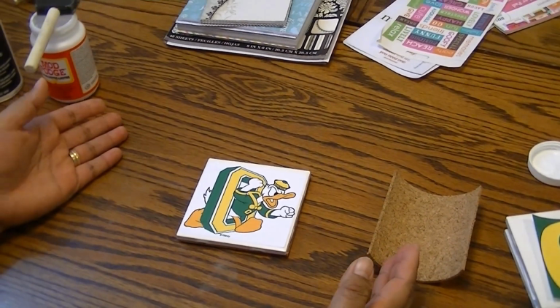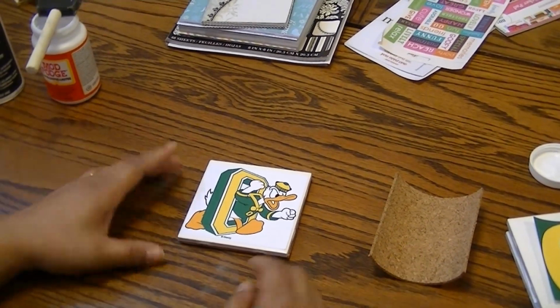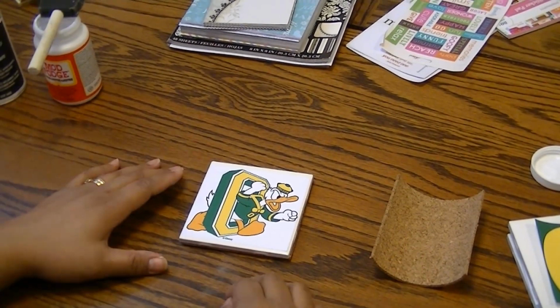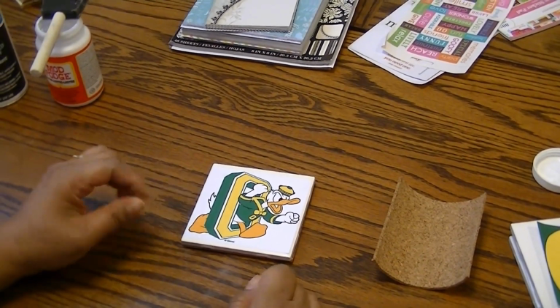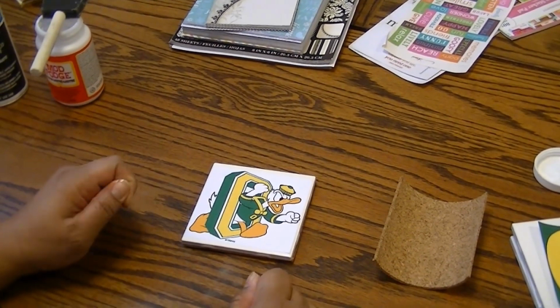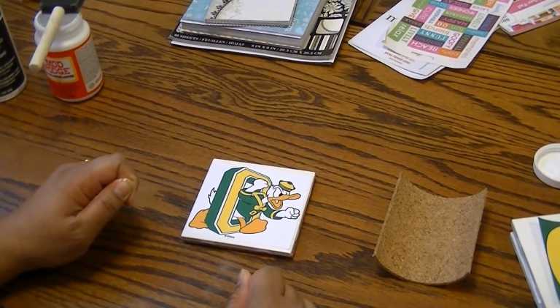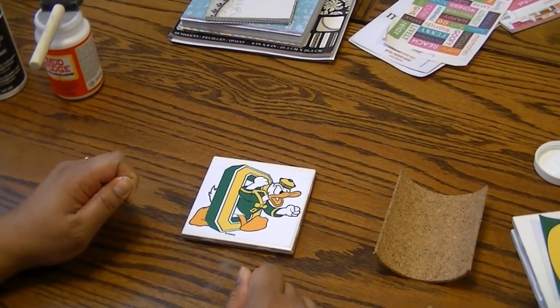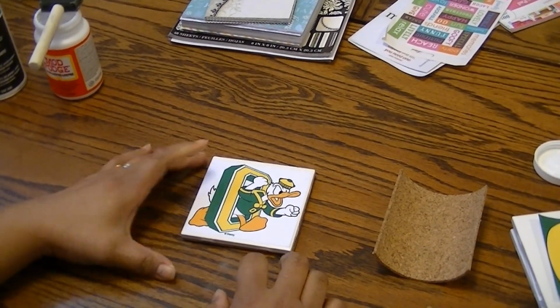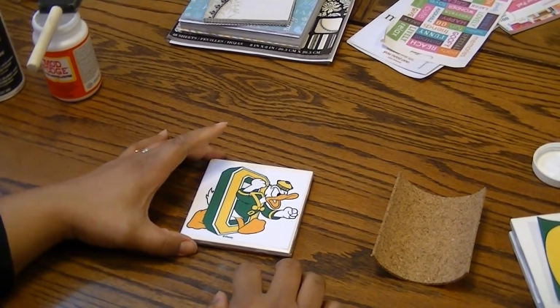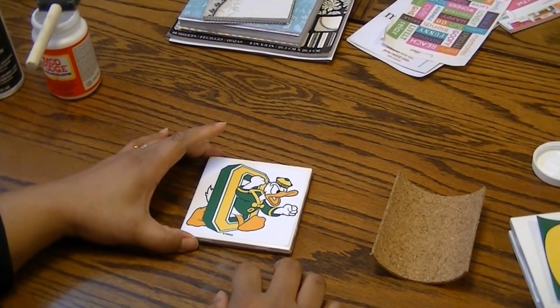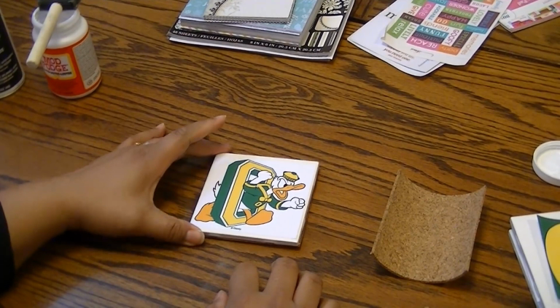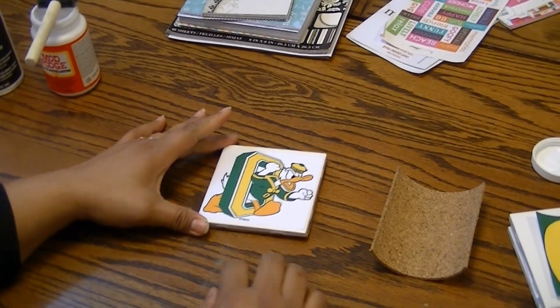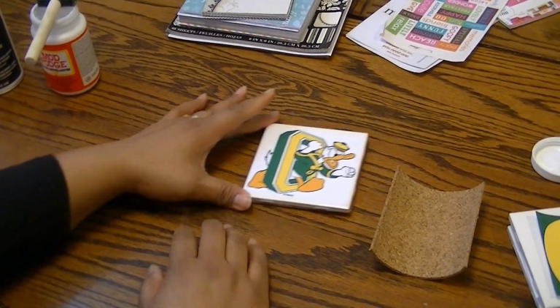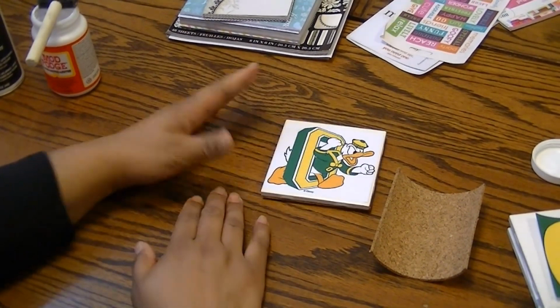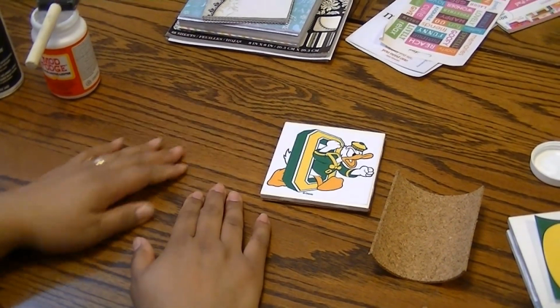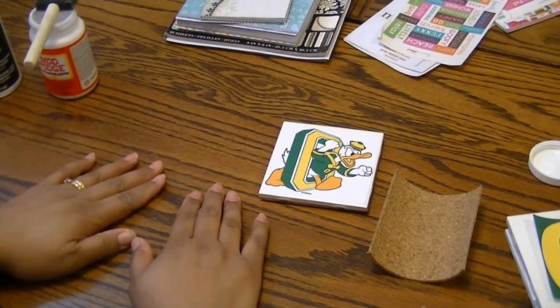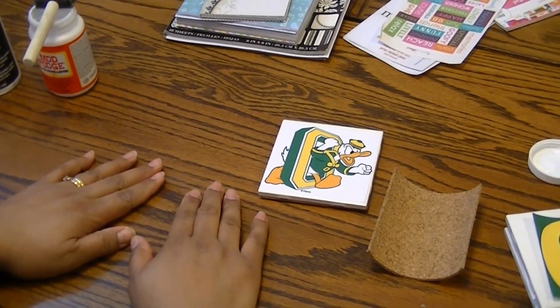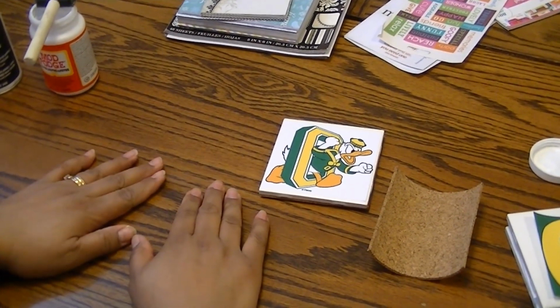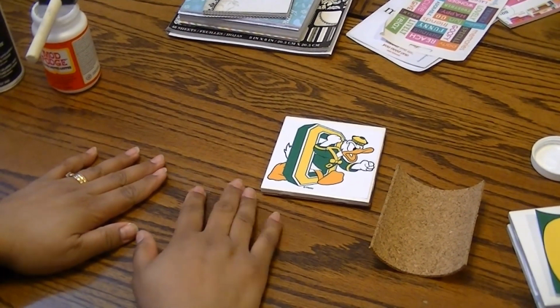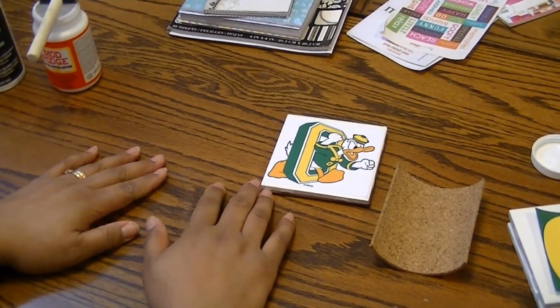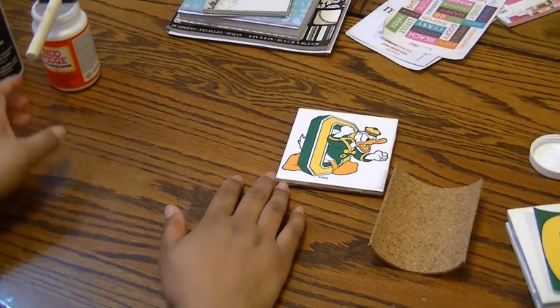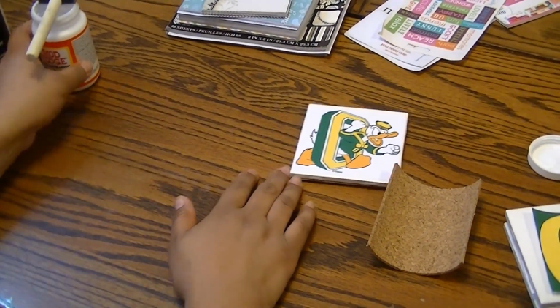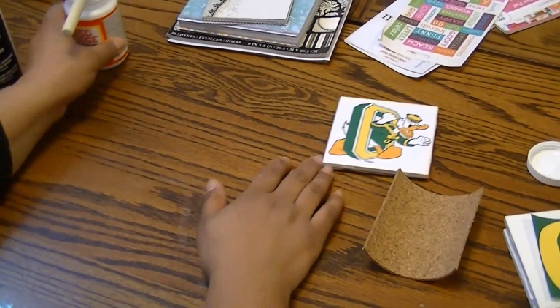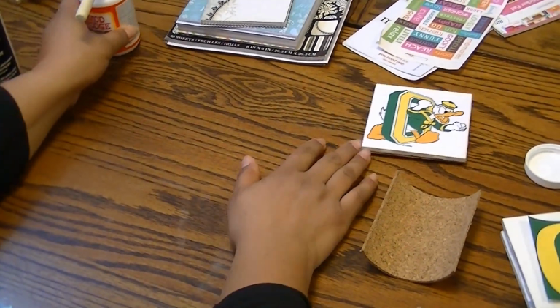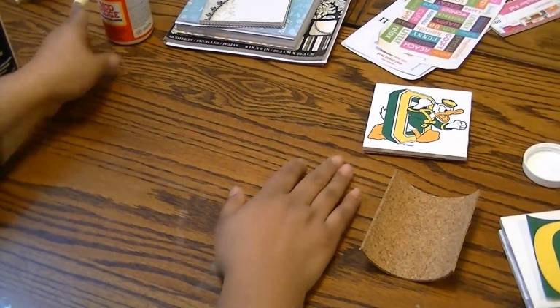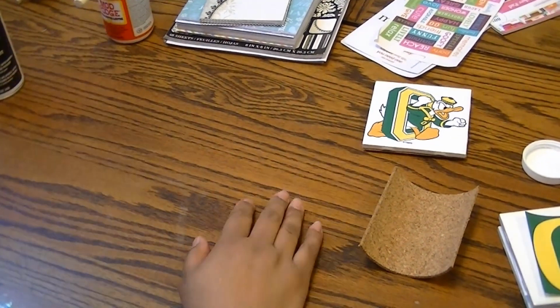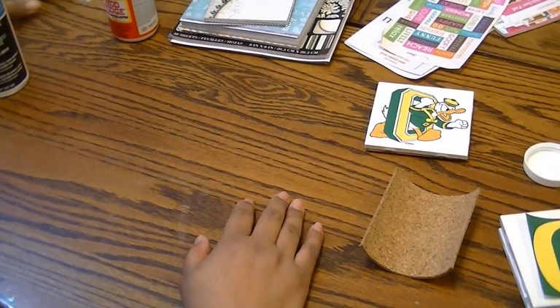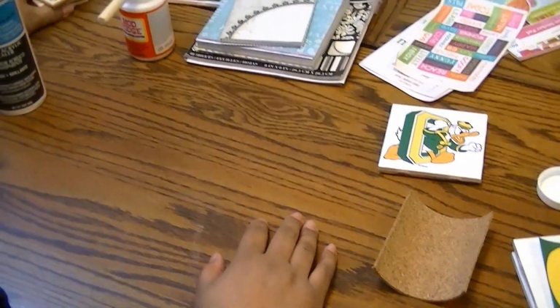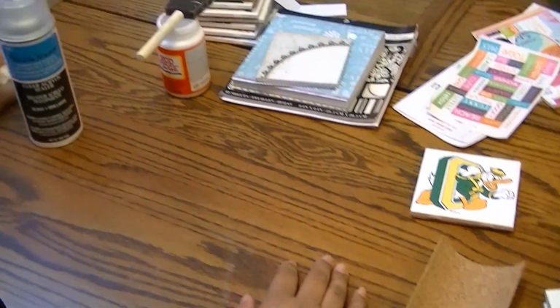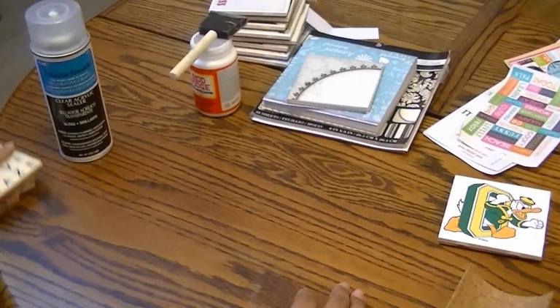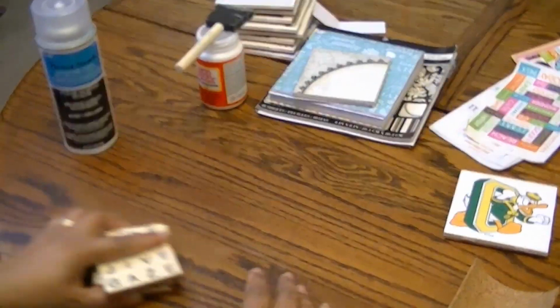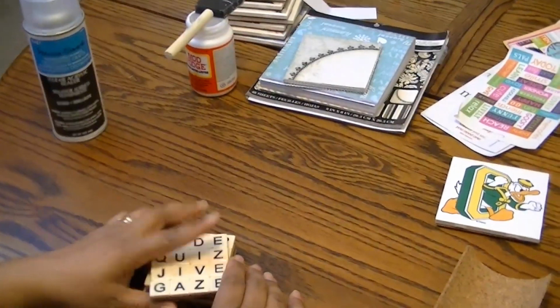Then you would take your cork or felt and glue it on the back of your coaster so it sits flat, and then you're done. This makes a really great gift with Christmas just around the corner, and I just wanted to show you a few of the sets that I've made.